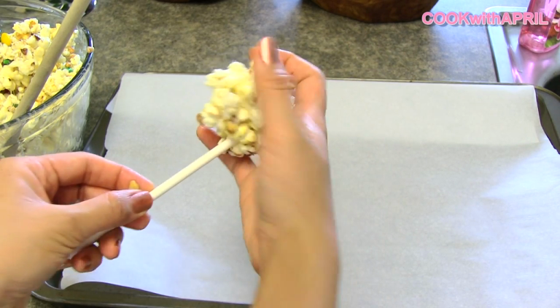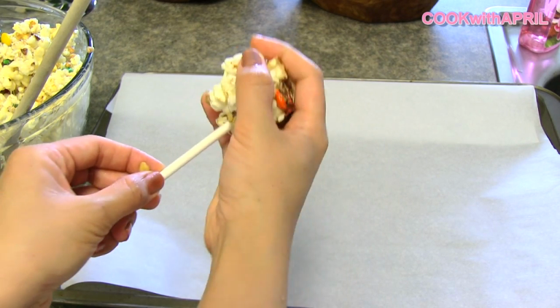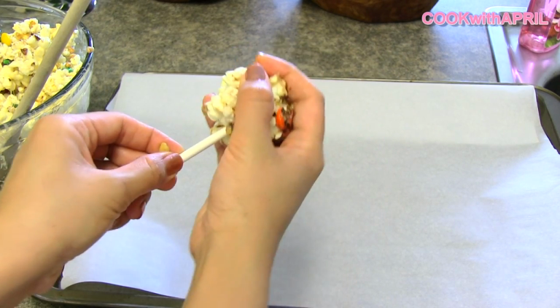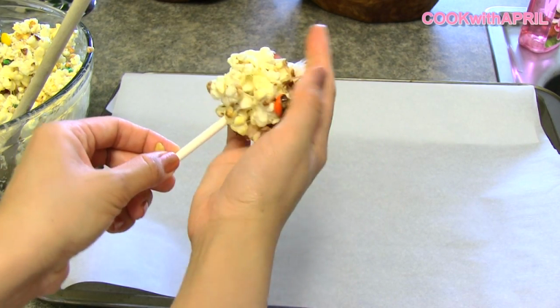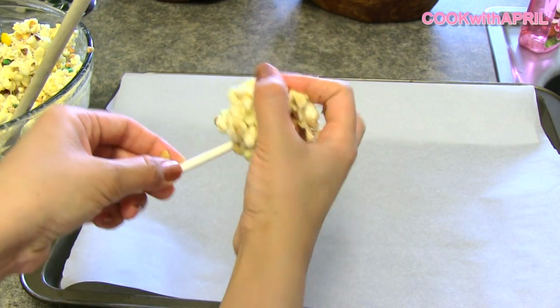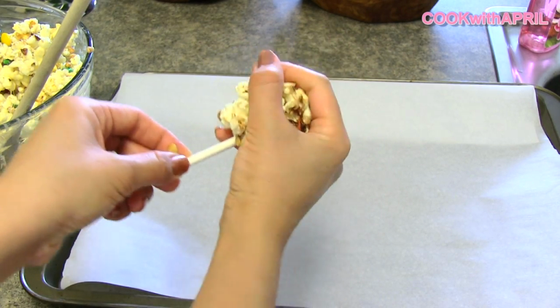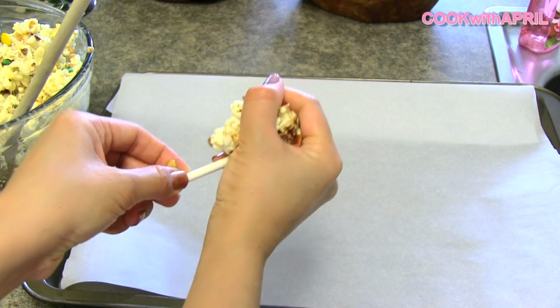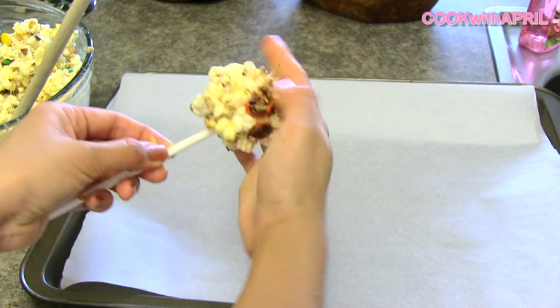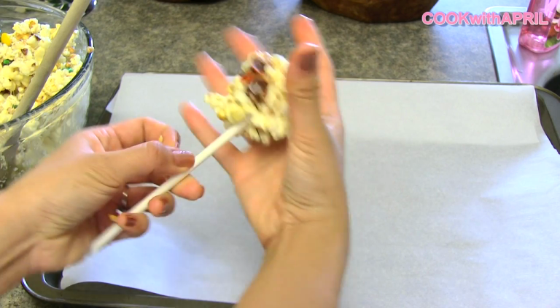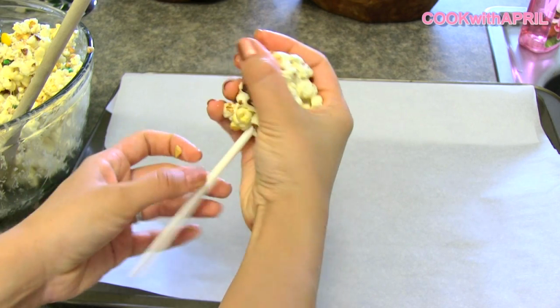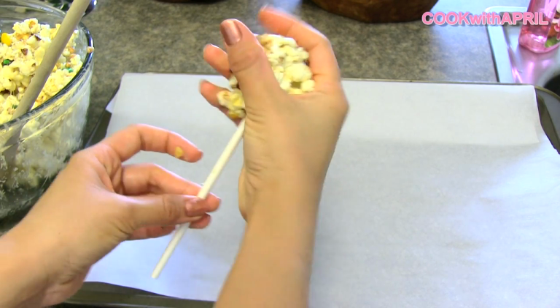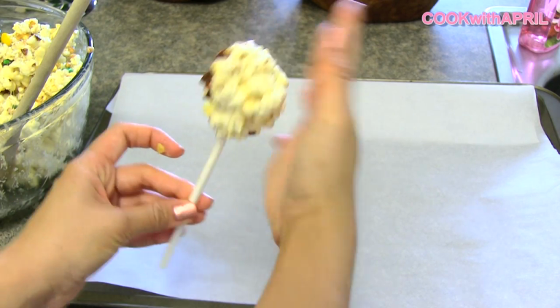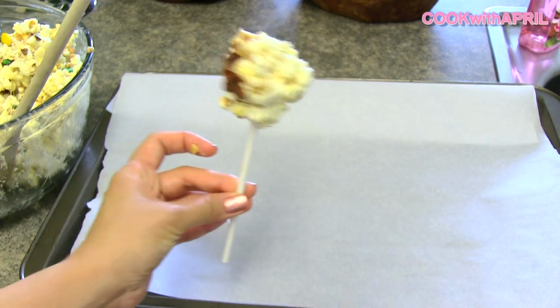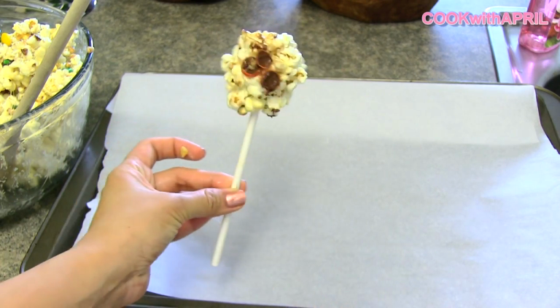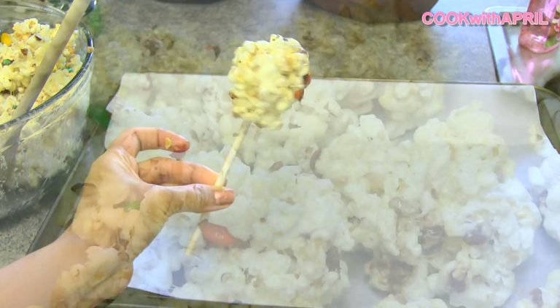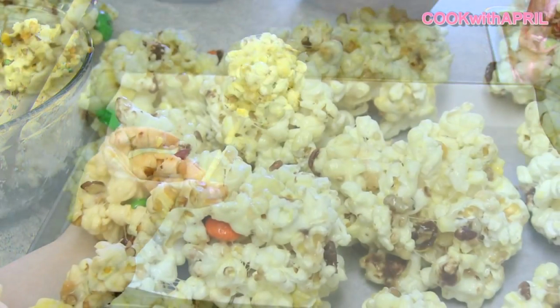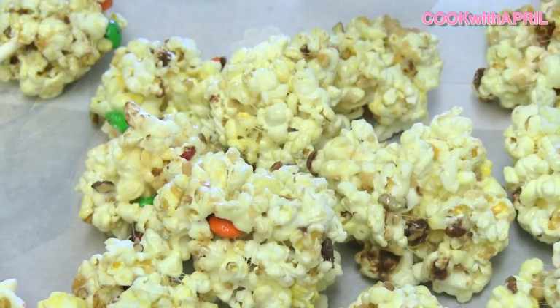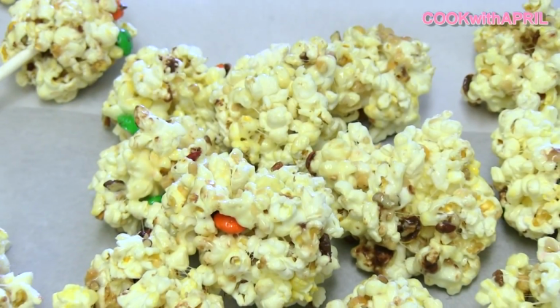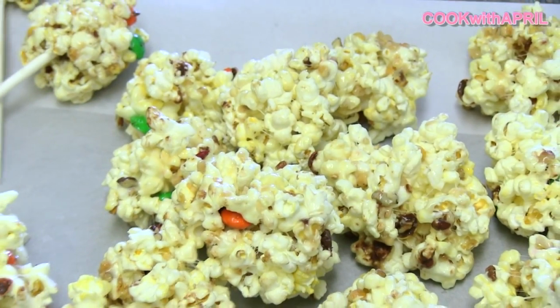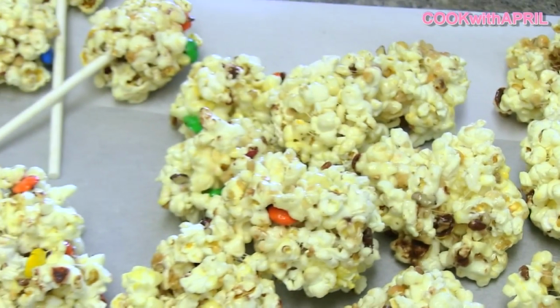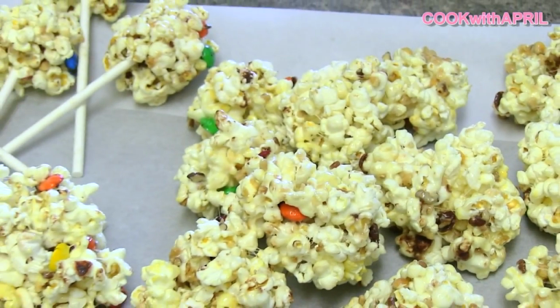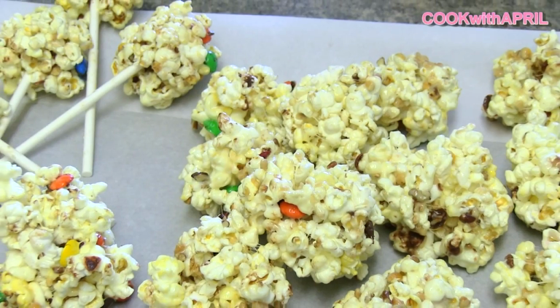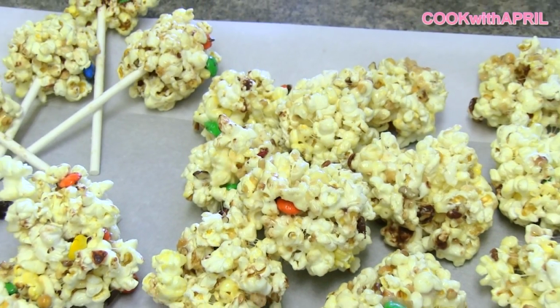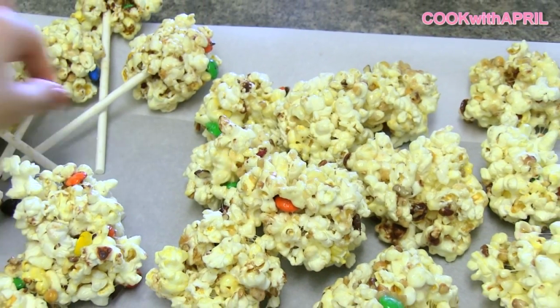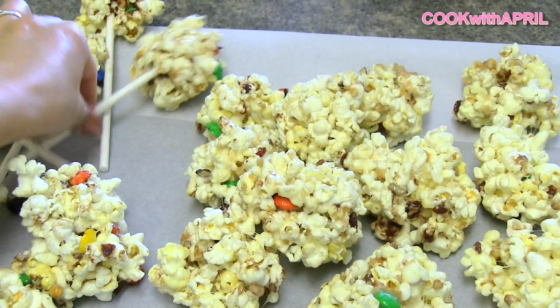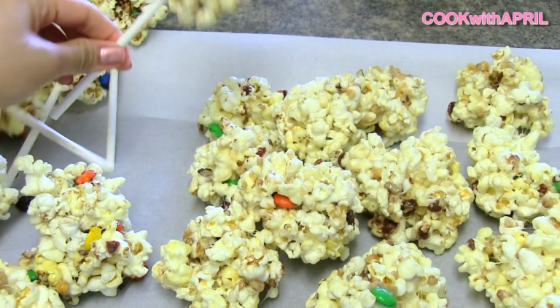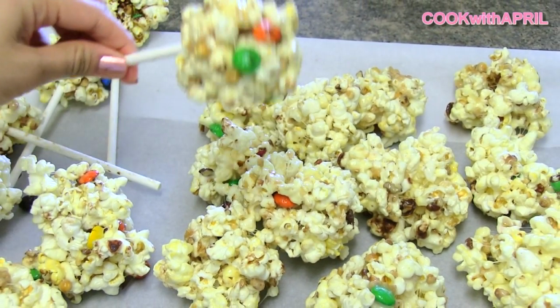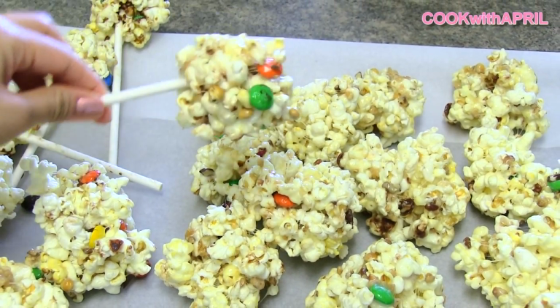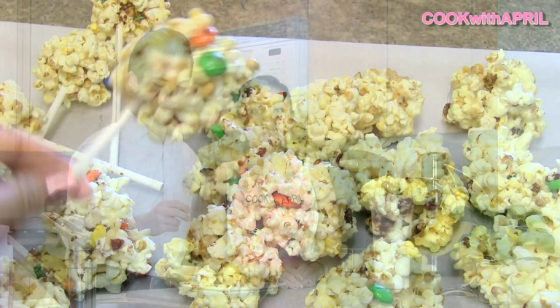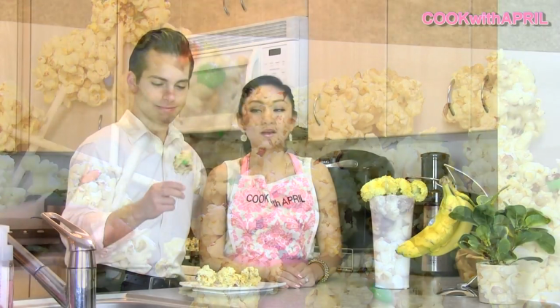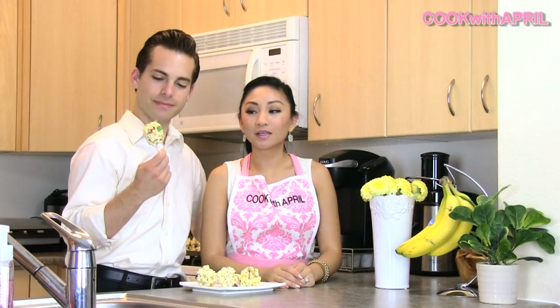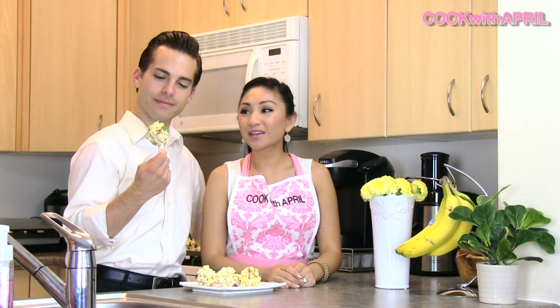Adding lollipop sticks is completely optional, but it makes it really cute. You can cover it with saran wrap and then put a bow on it and it'll be a cute little gift. I hope you enjoy — this is really delicious, a great alternative to Rice Krispies treats.